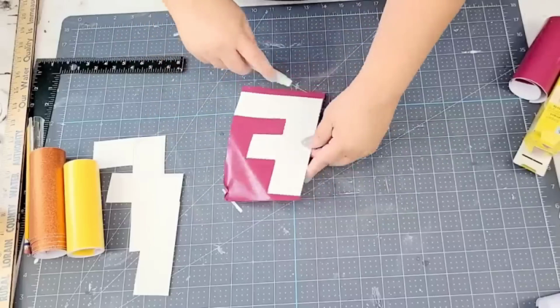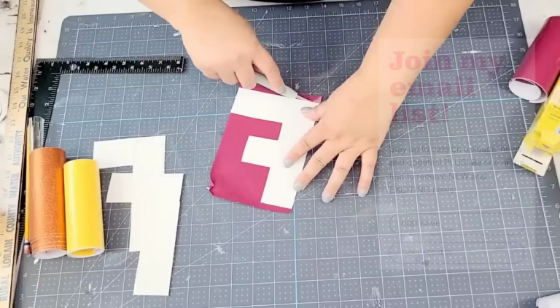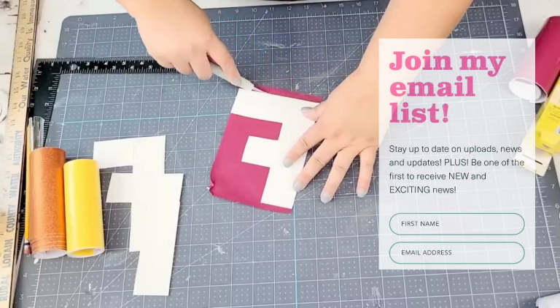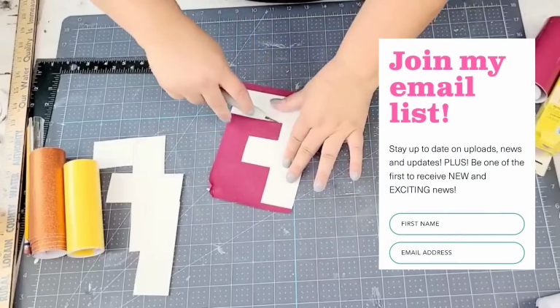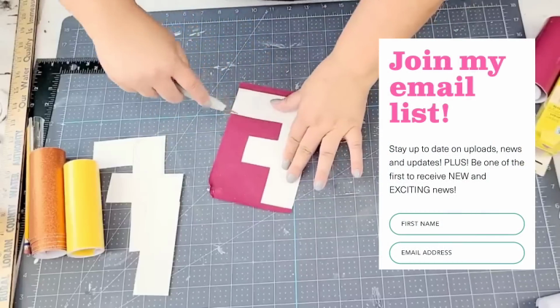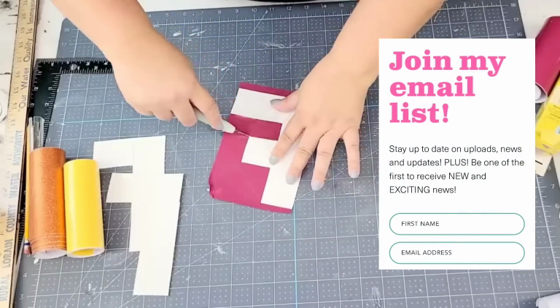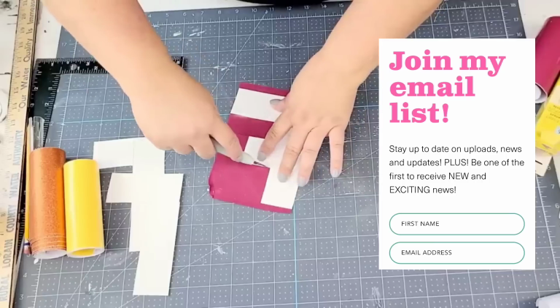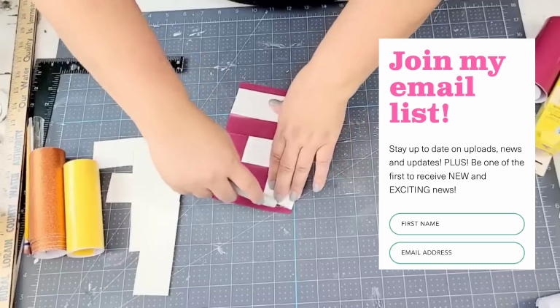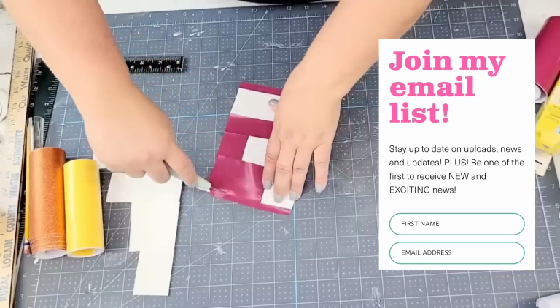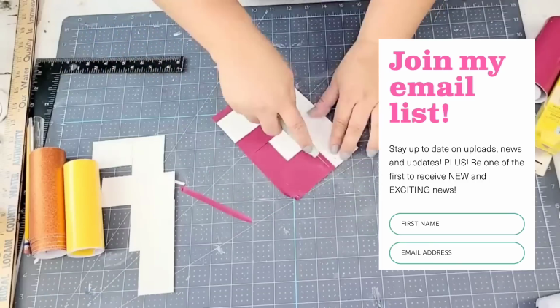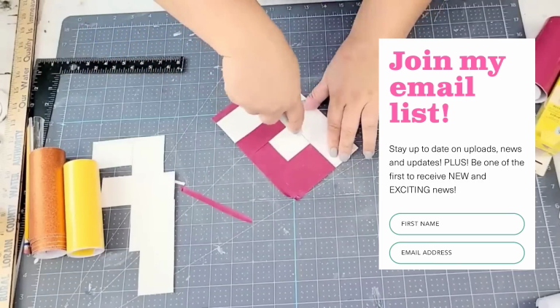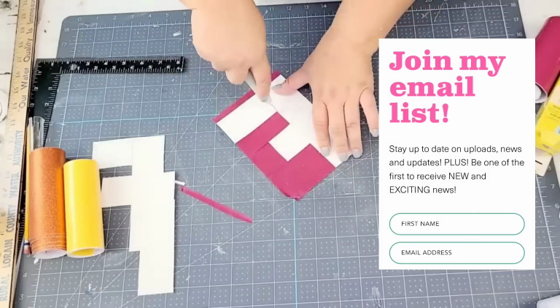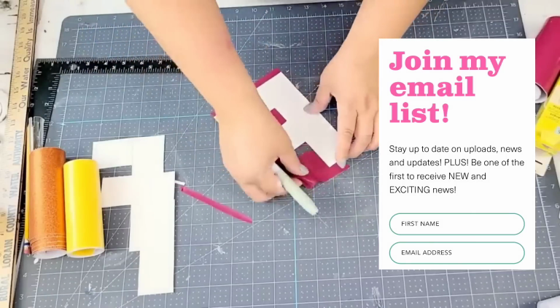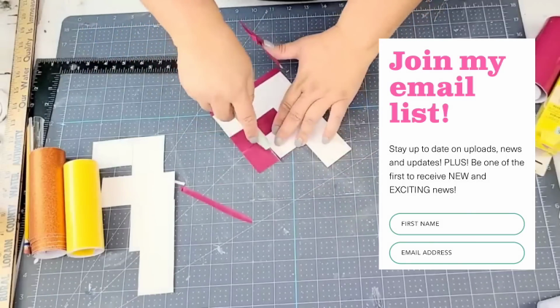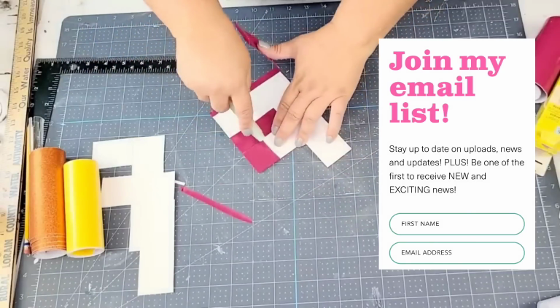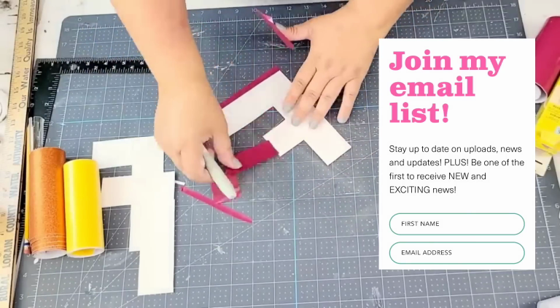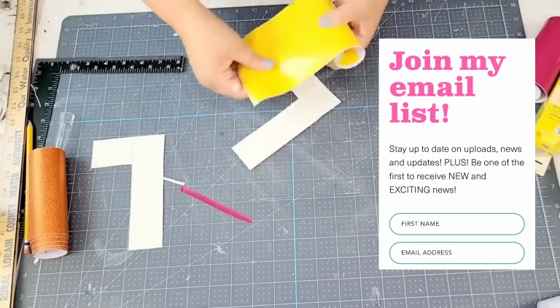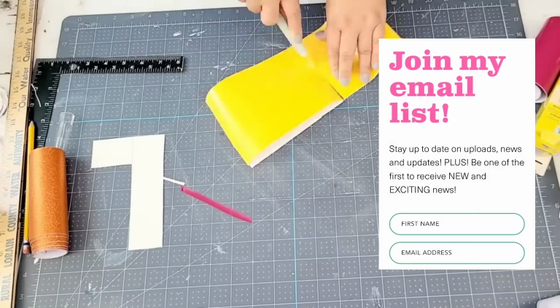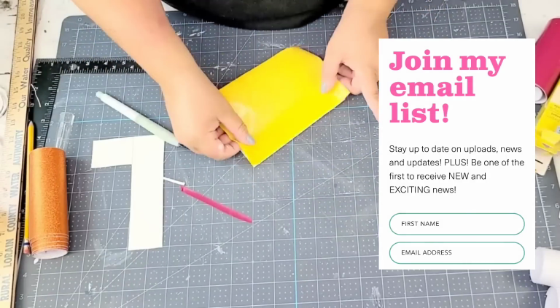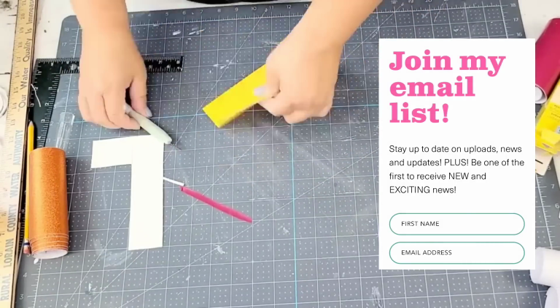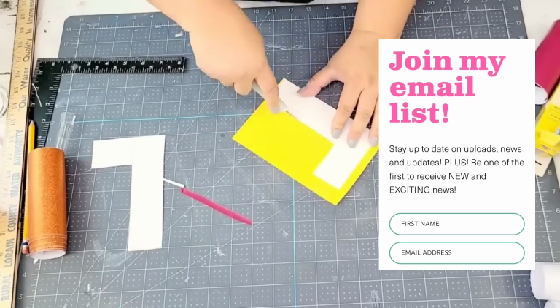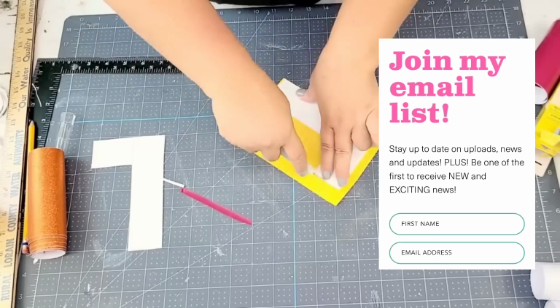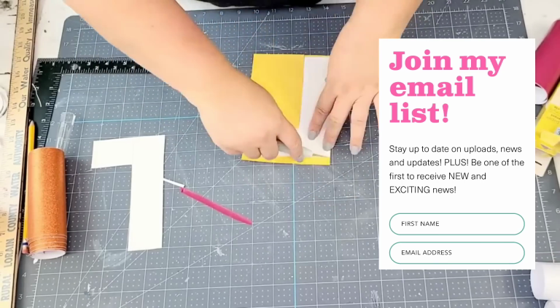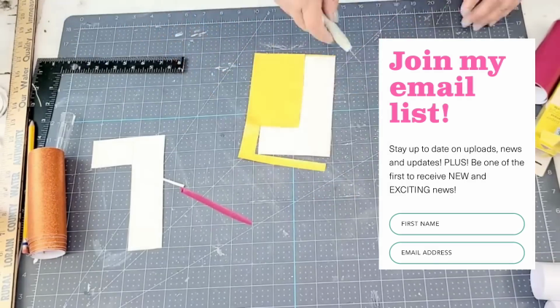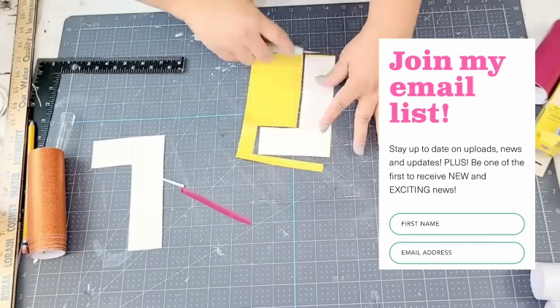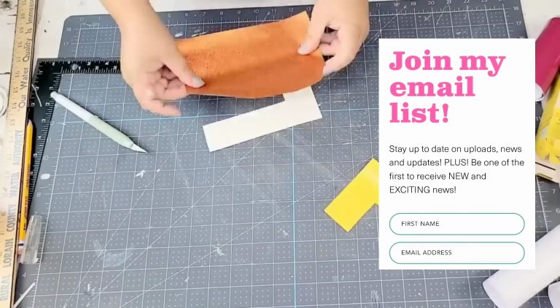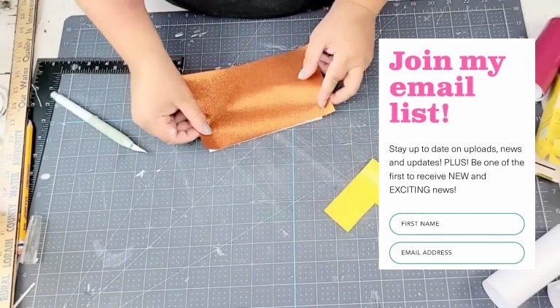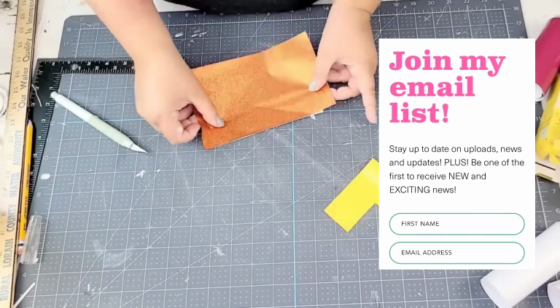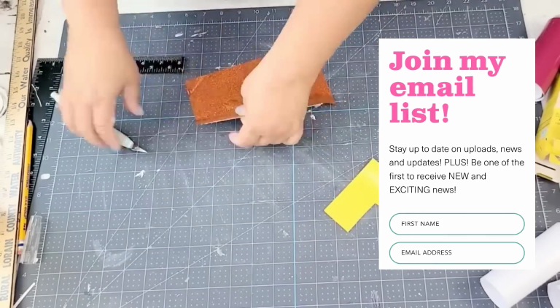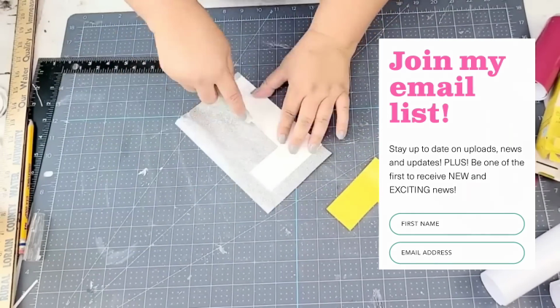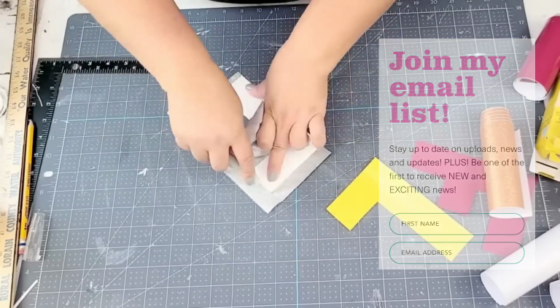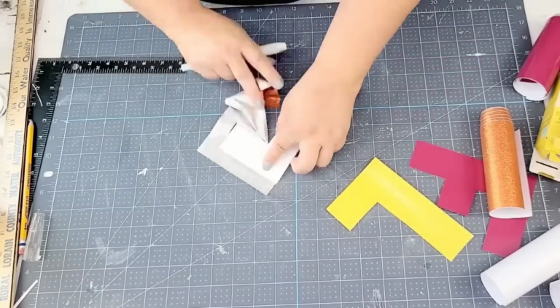I would love for you to join my email list. I email just once a week with updates on uploads as well as any new news from my business and channel. If you want to join the email list, it is also linked down below.